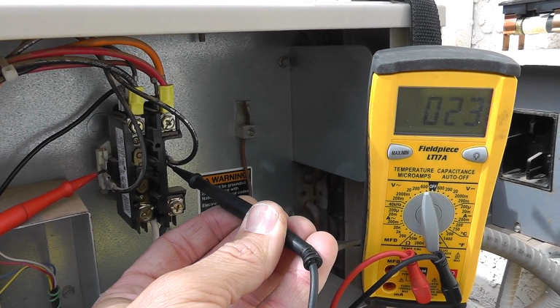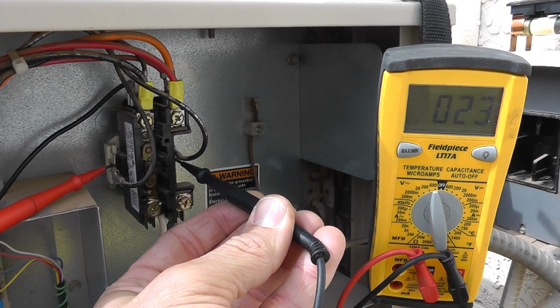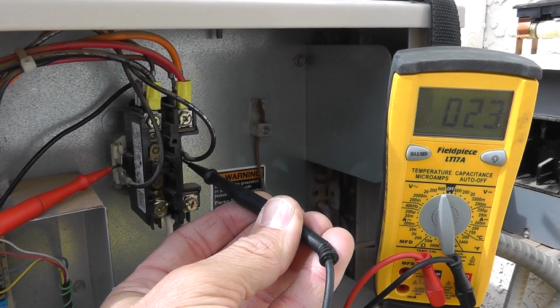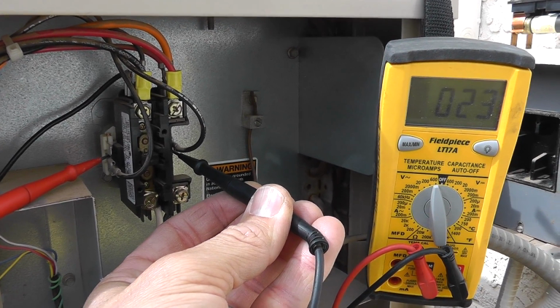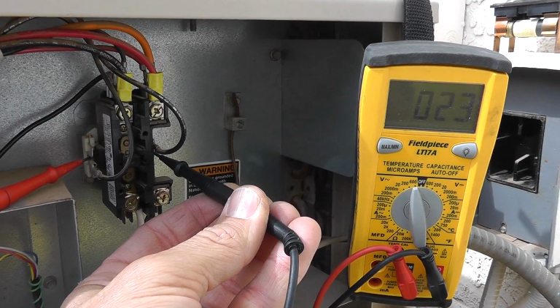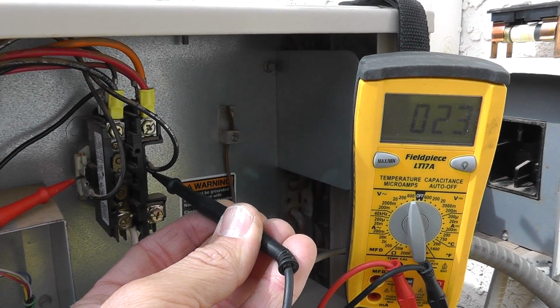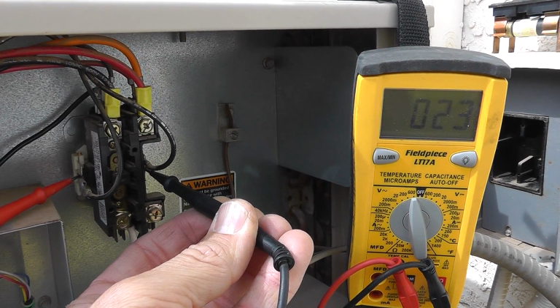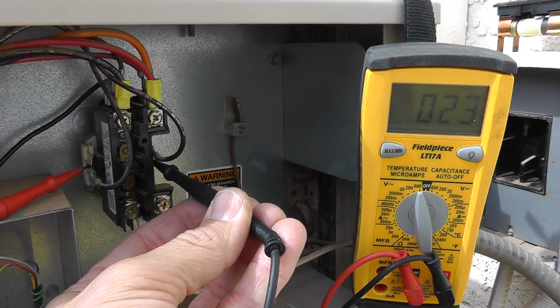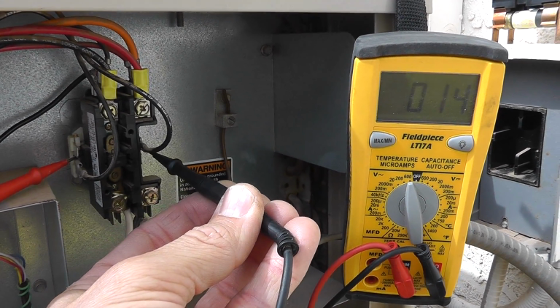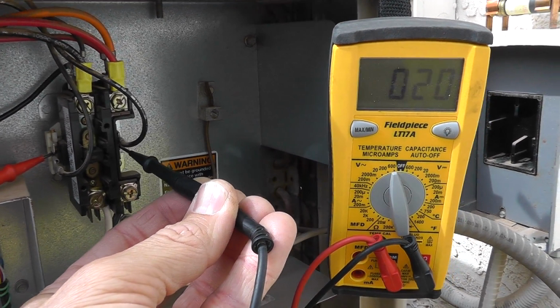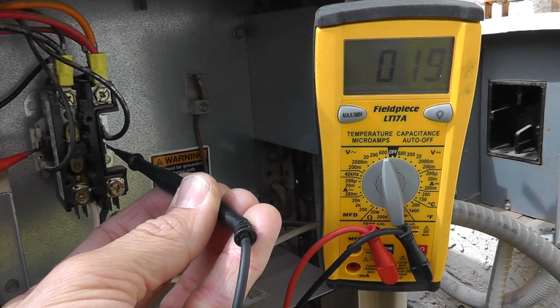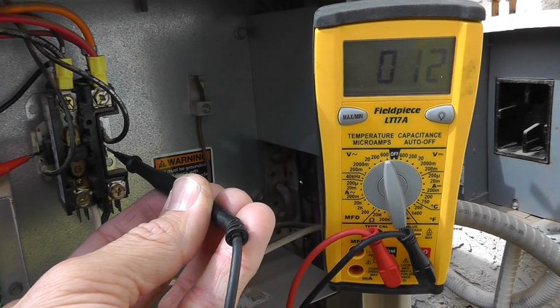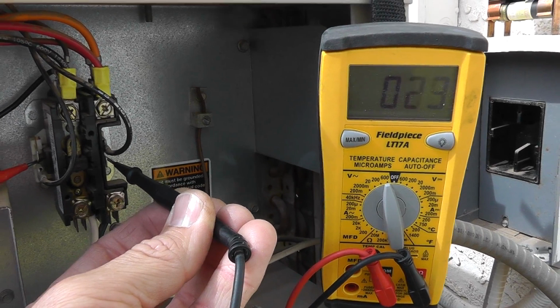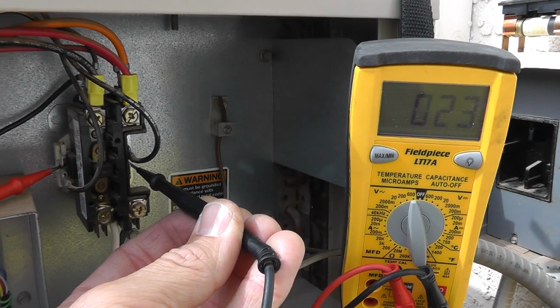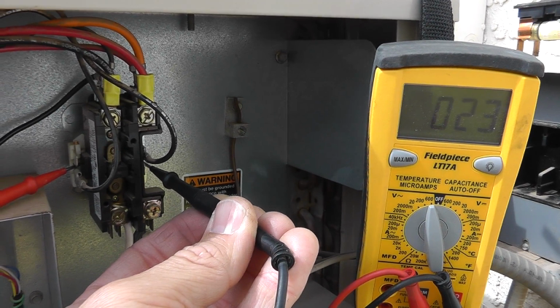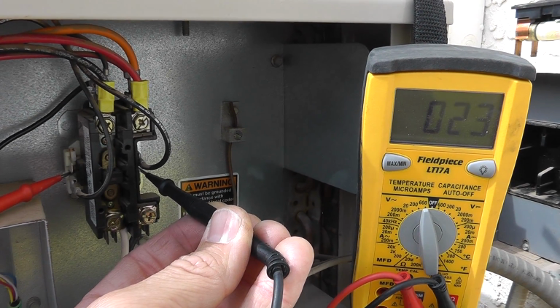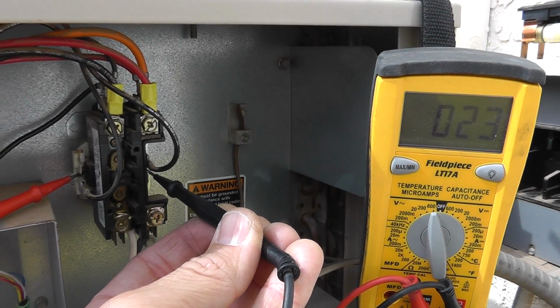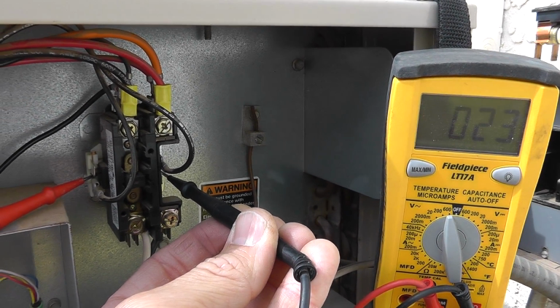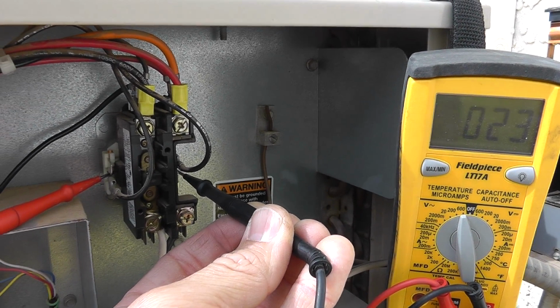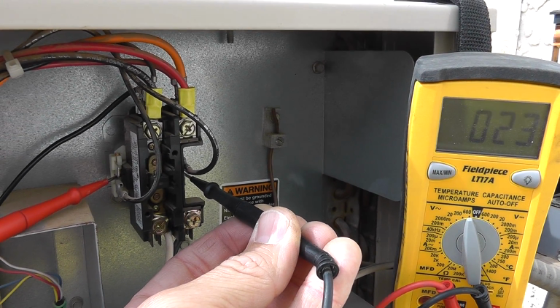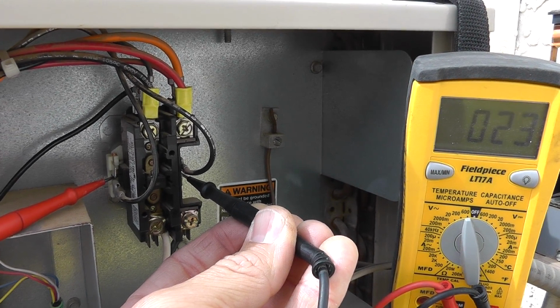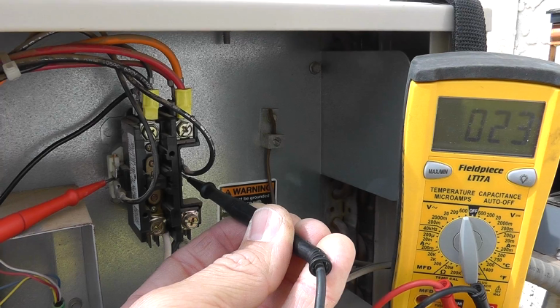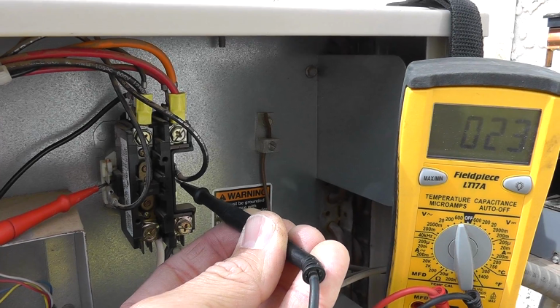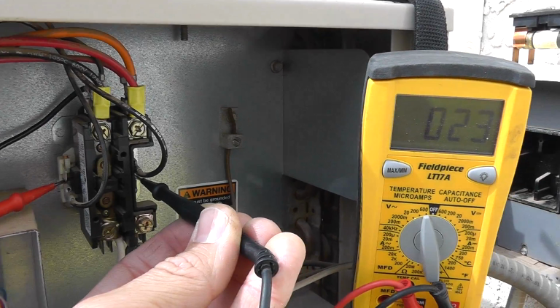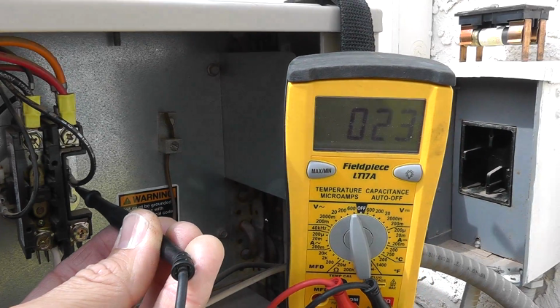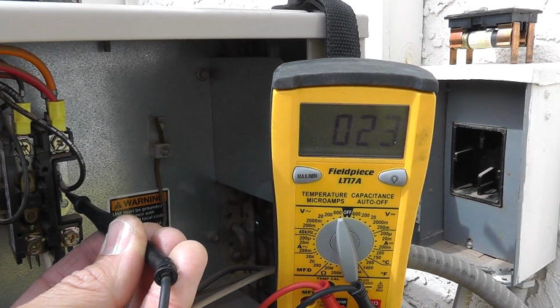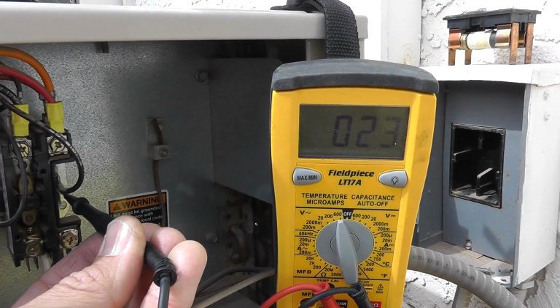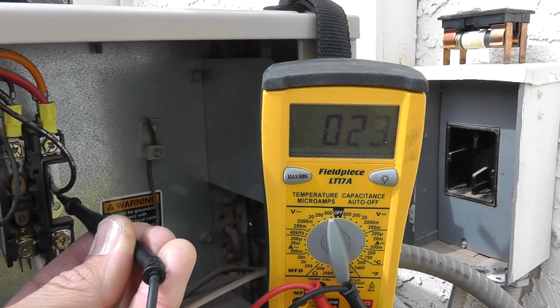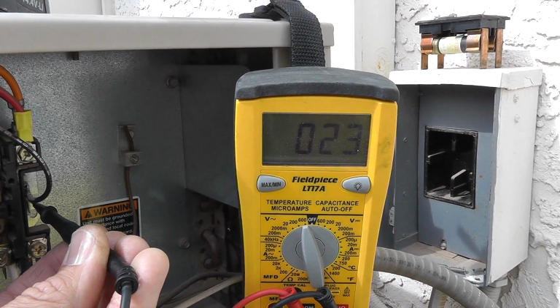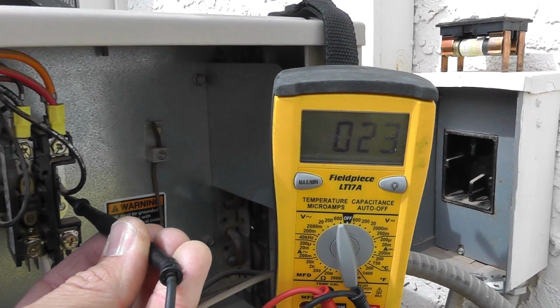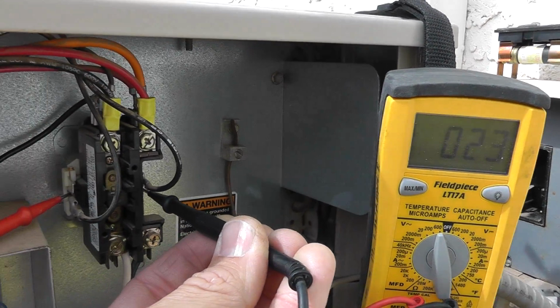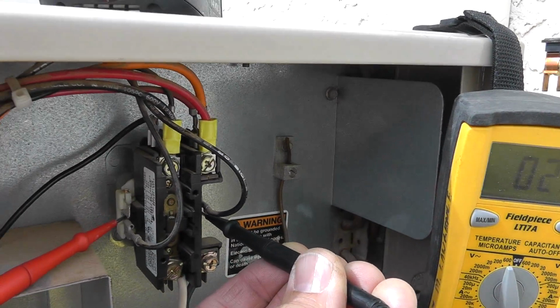Hey guys, Merritt from thermal-medics.com. Let's talk about the contactor real quick. You guys are doing a great job out there. Check testing here on that plunger to check the outdoor fan motor and compressor to make sure they're coming on. The thing I want to tell you about is this coil here at the contactor.